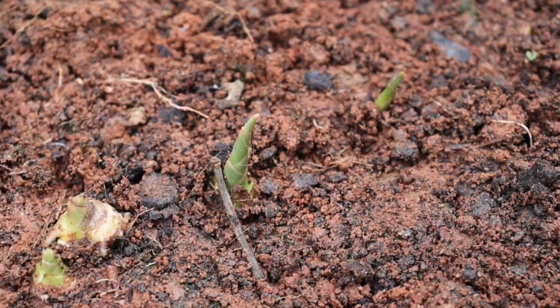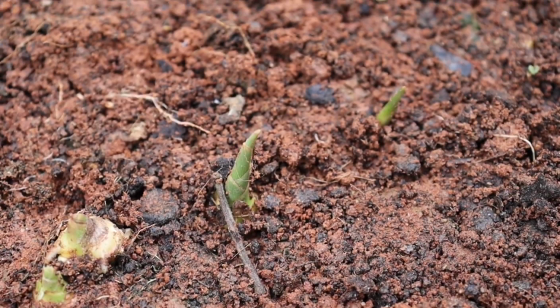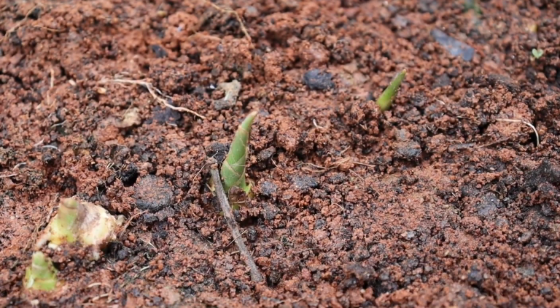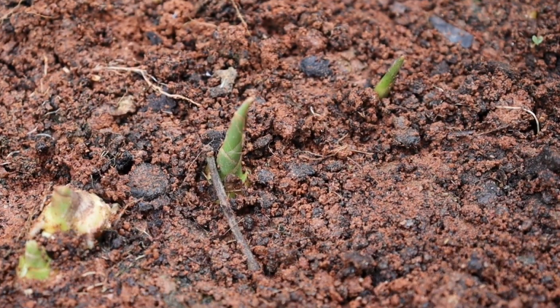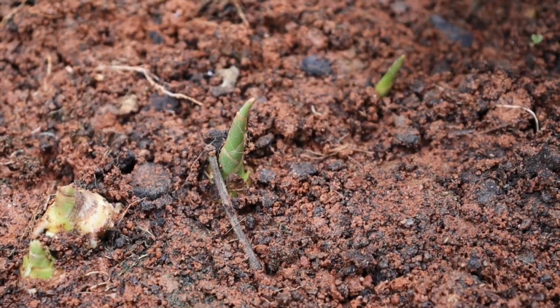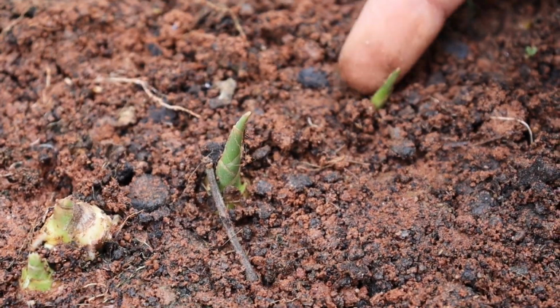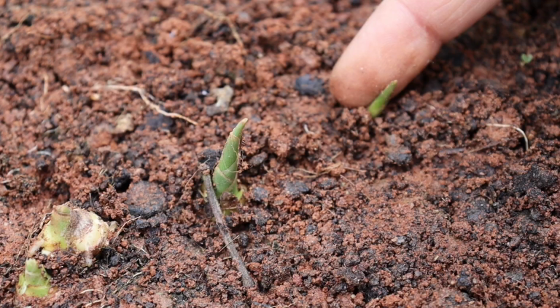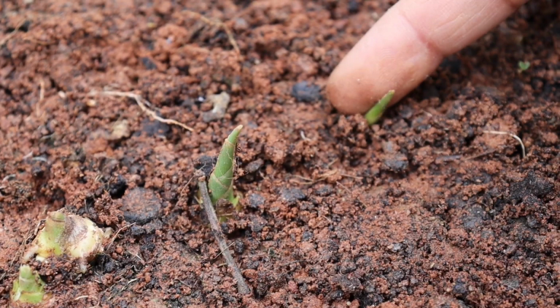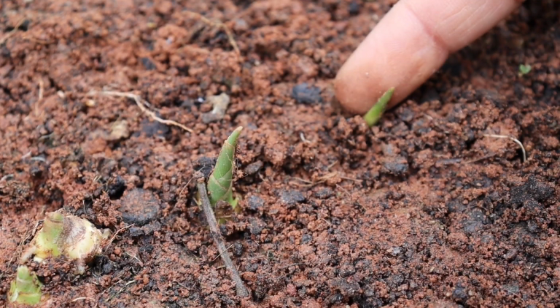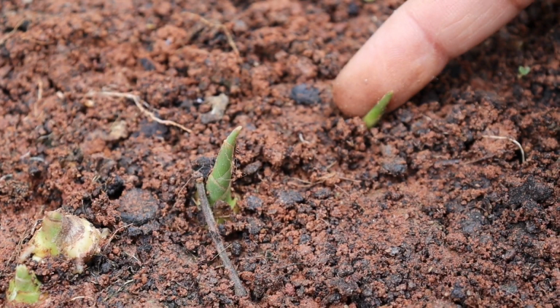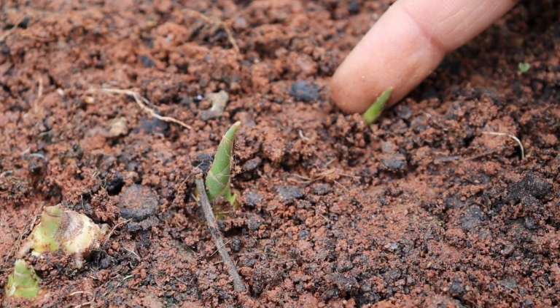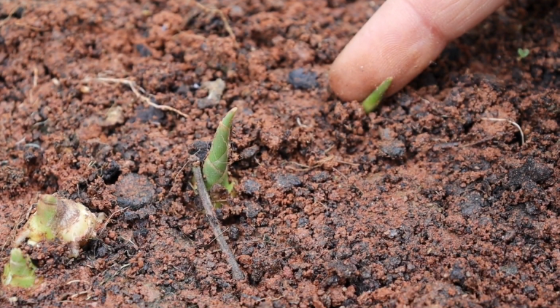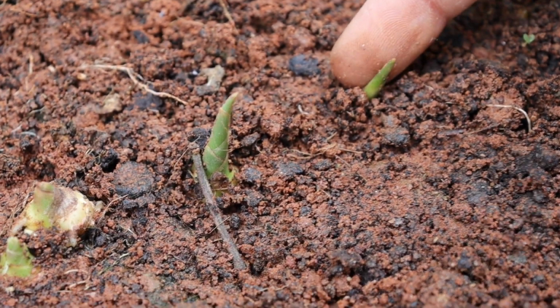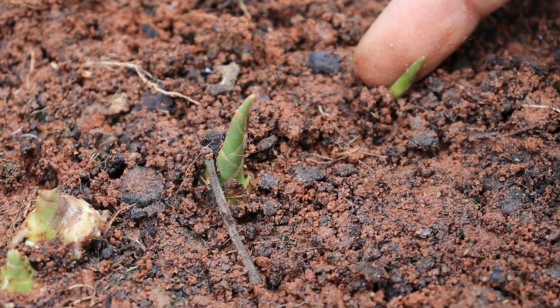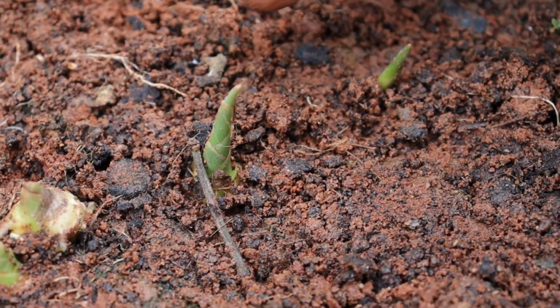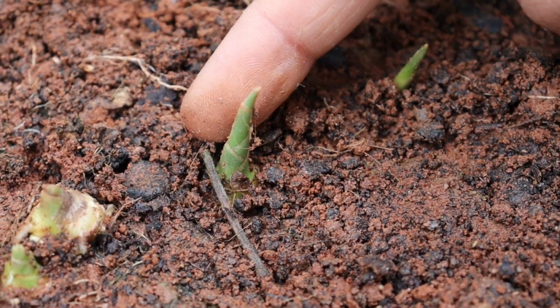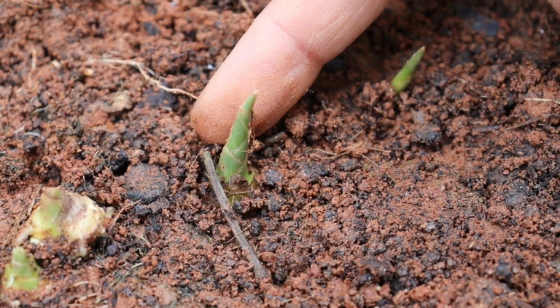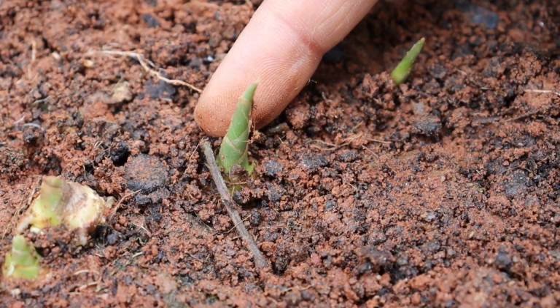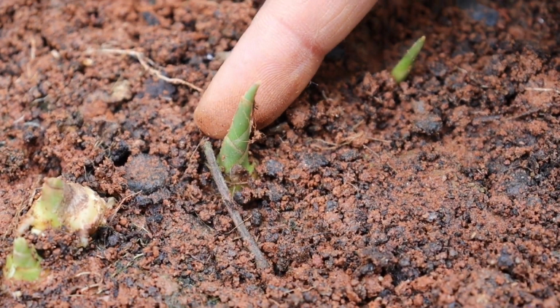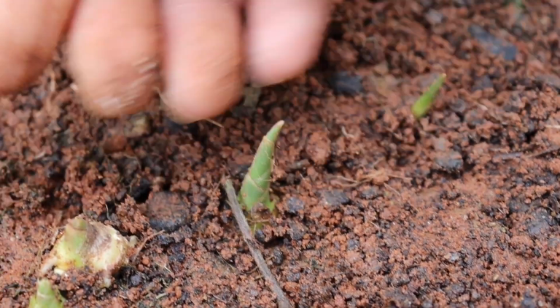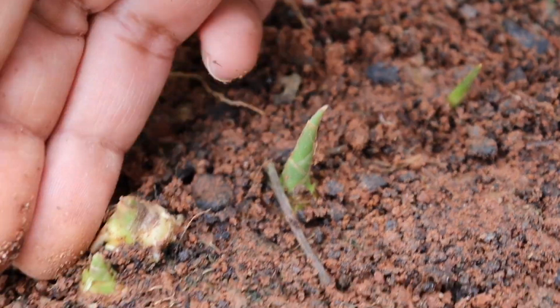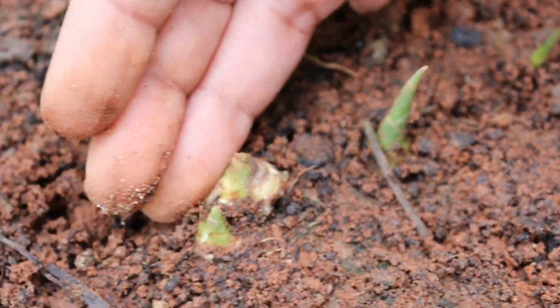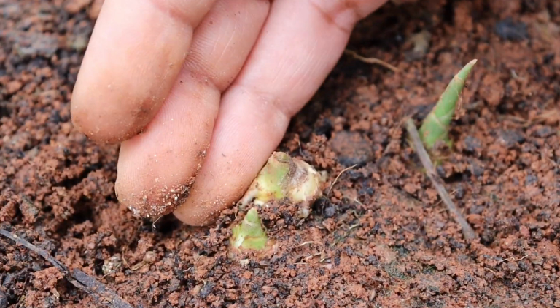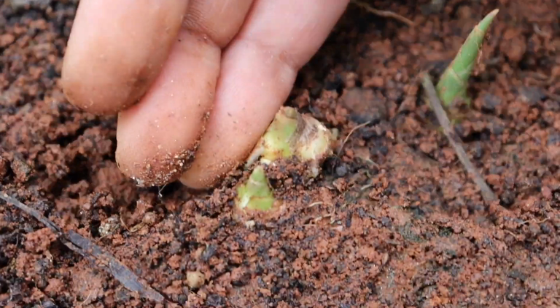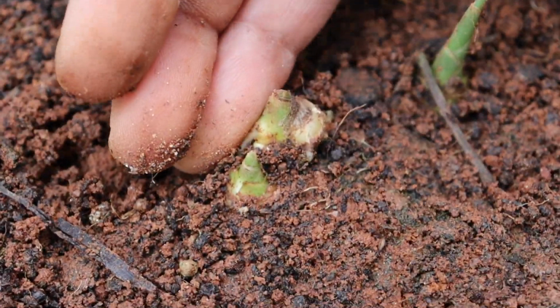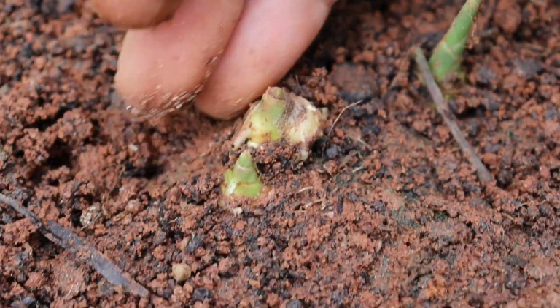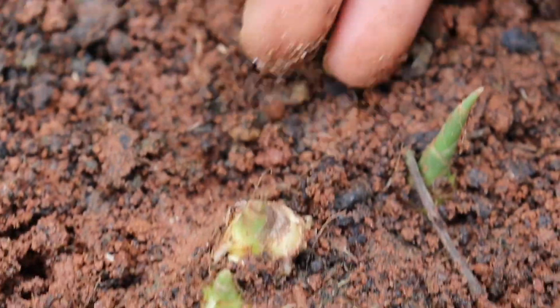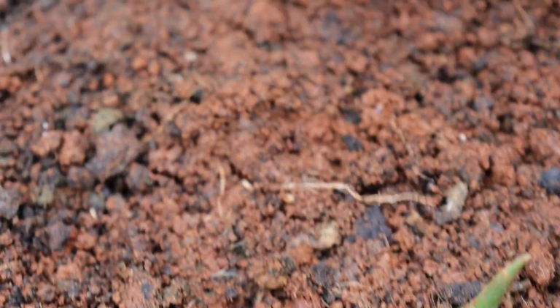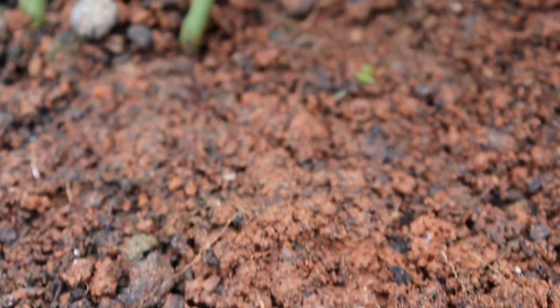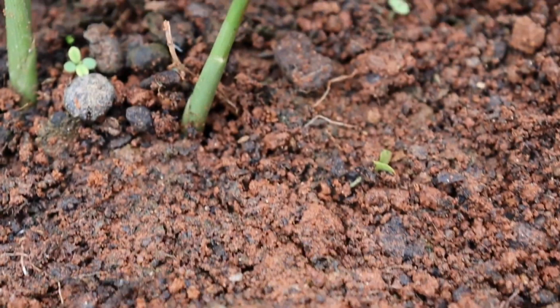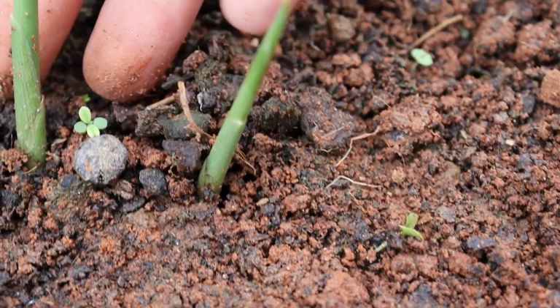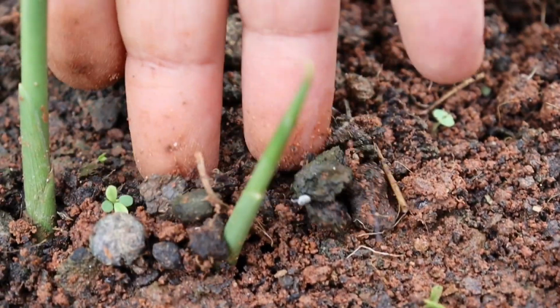Here I am showing you results of germinated gingers from different pots which were sown in April, and this is the growth status after one month.